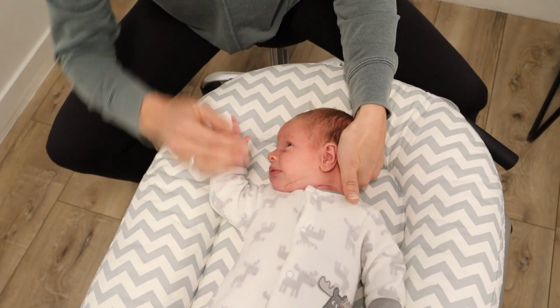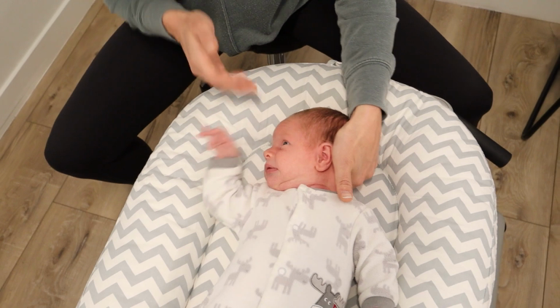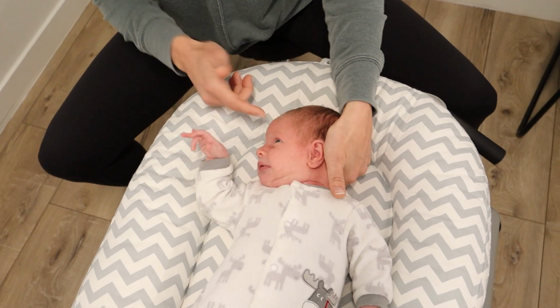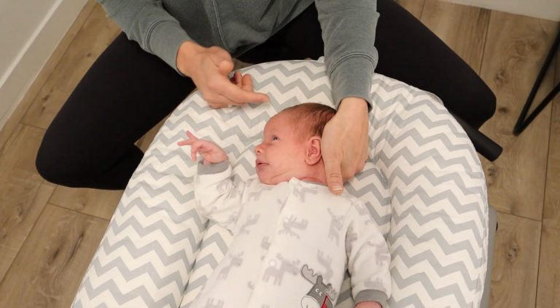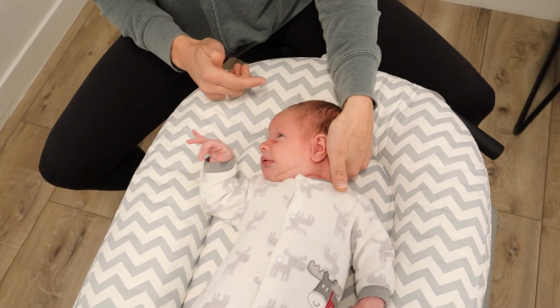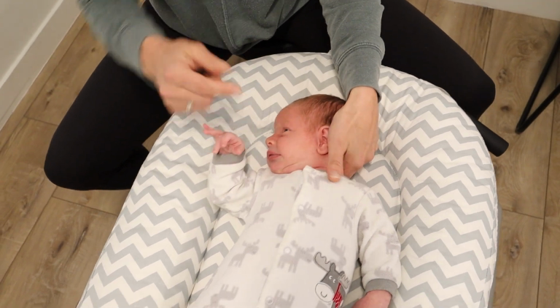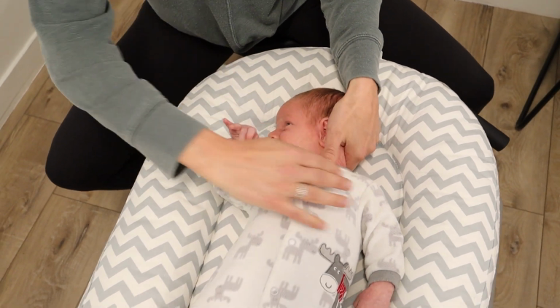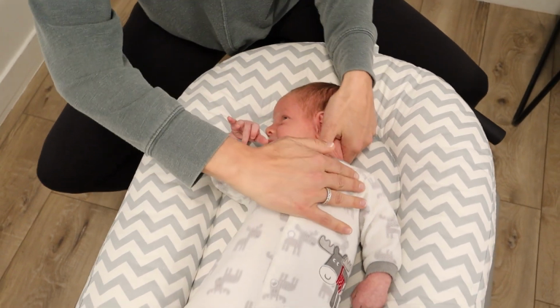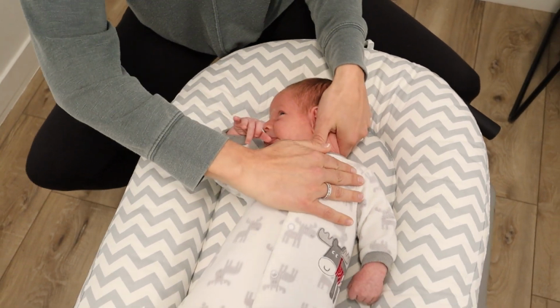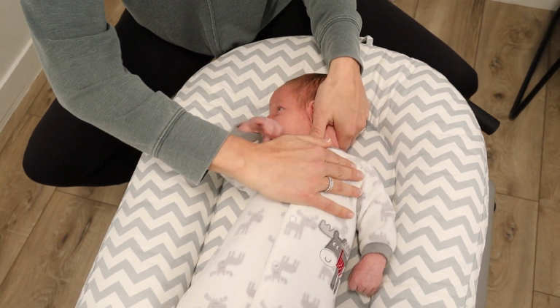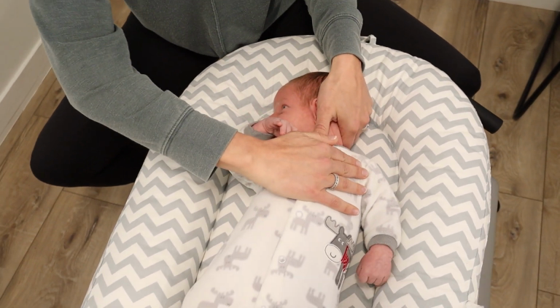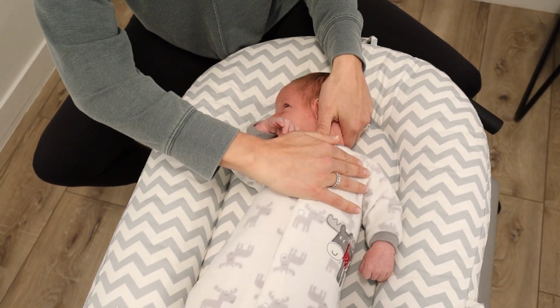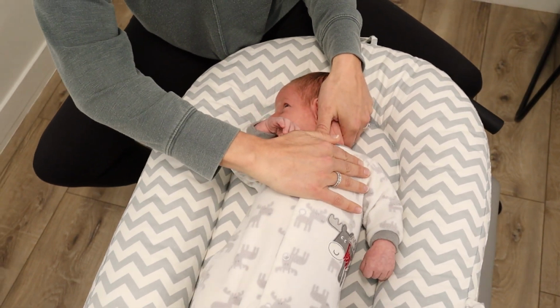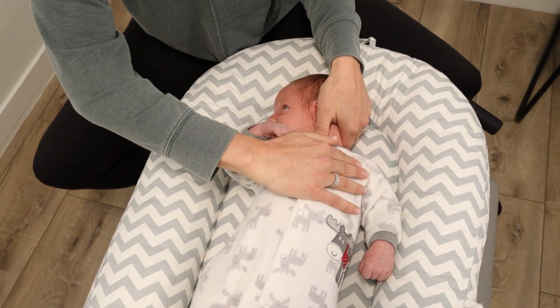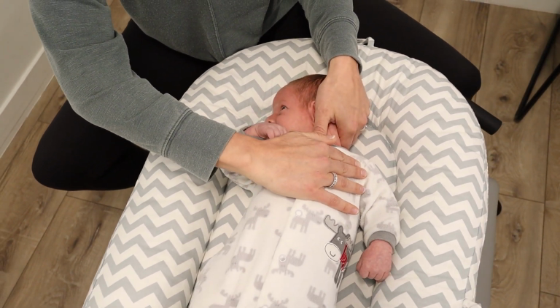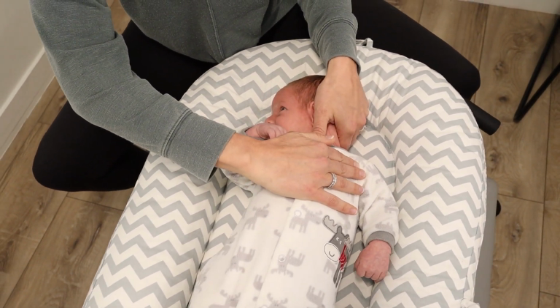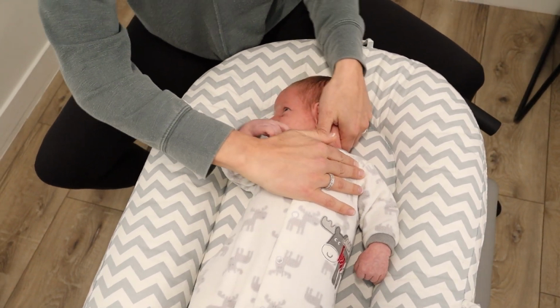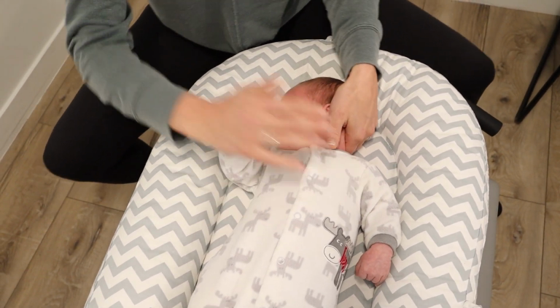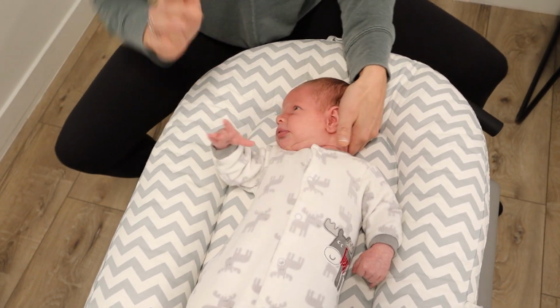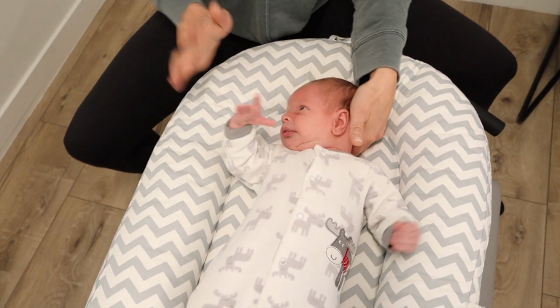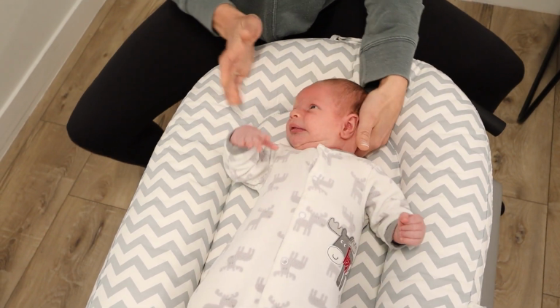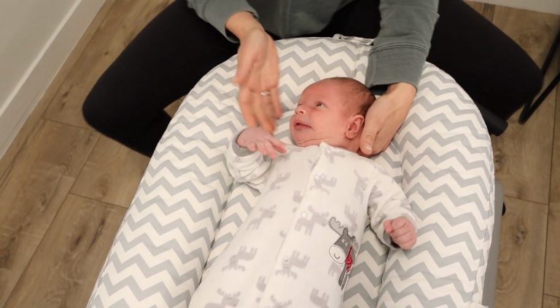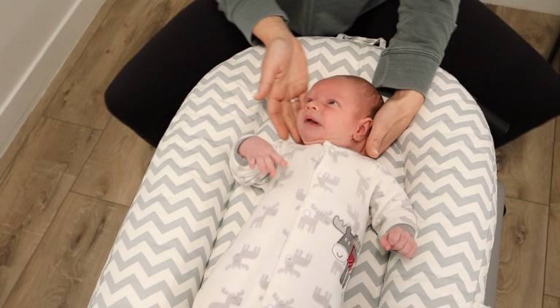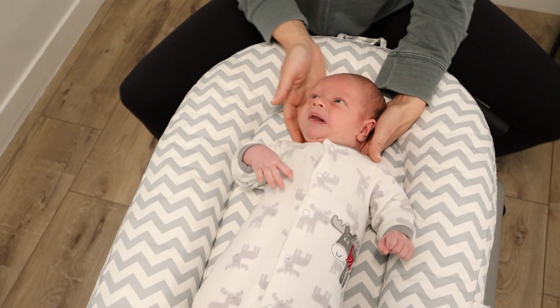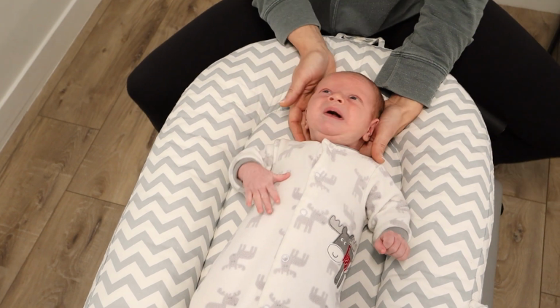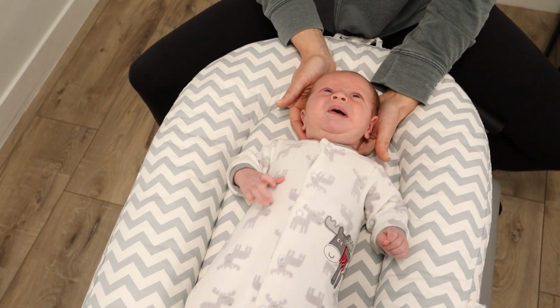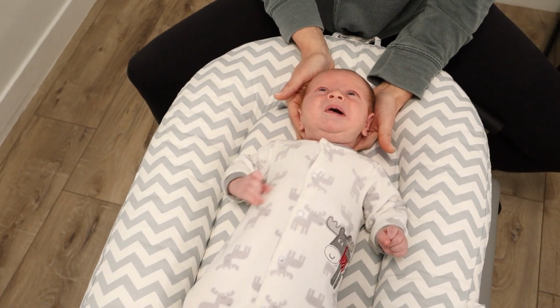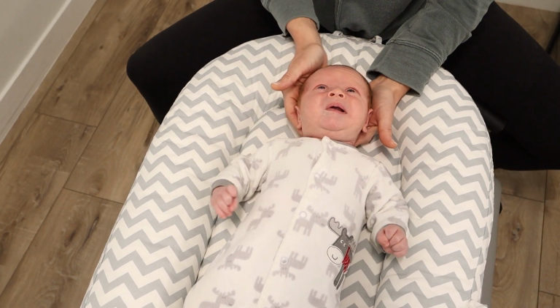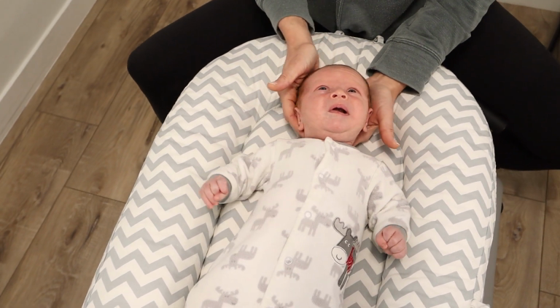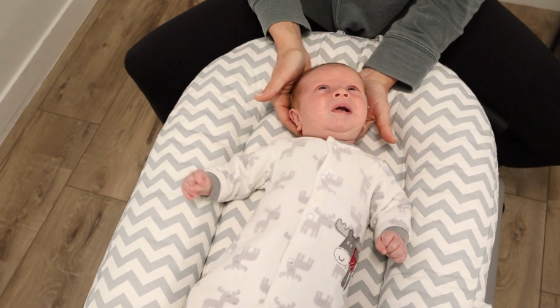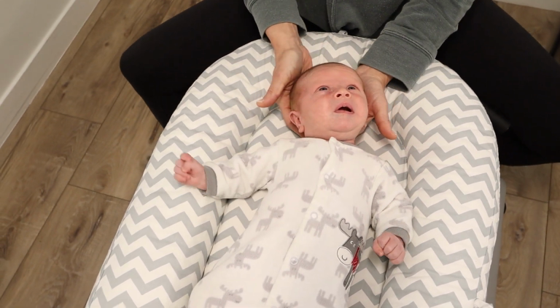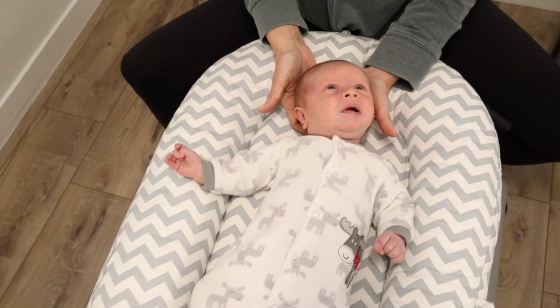Same thing — I'm going to rotate this direction and hold down the shoulder on the opposite side. There's not one way to do this, so if you get creative, that's totally fine.